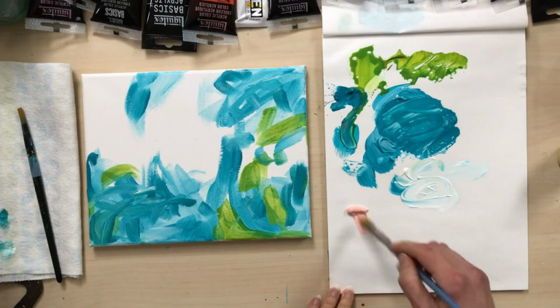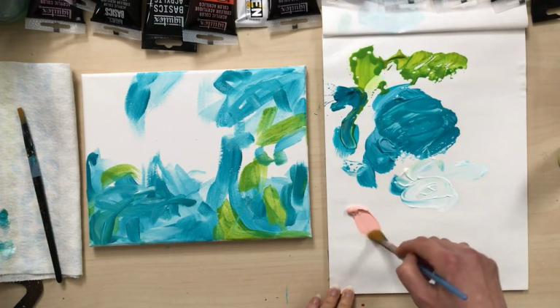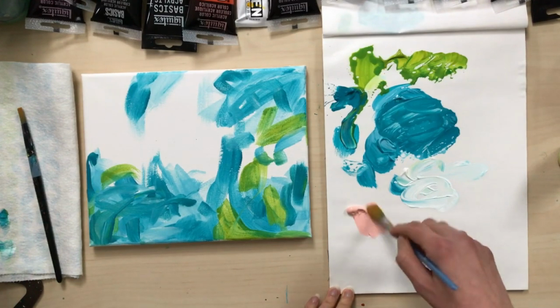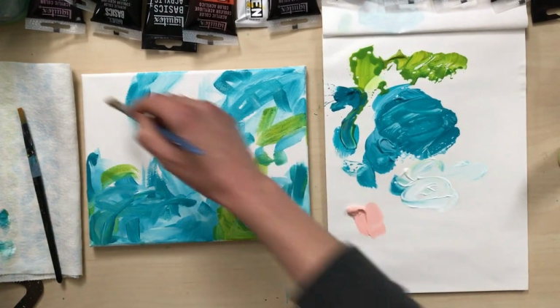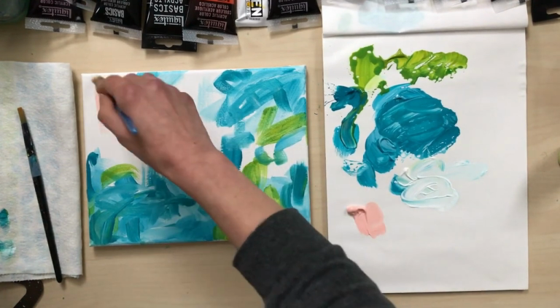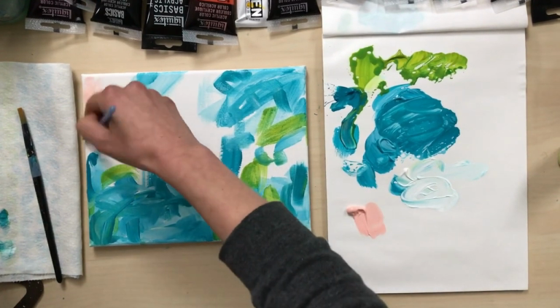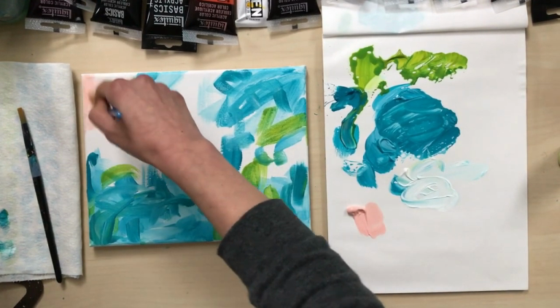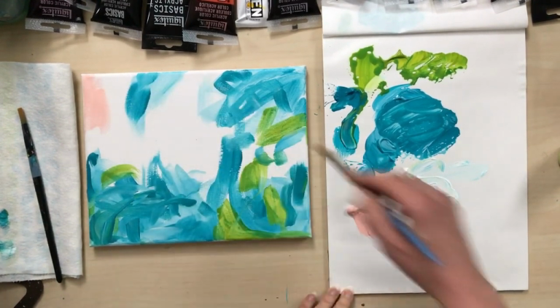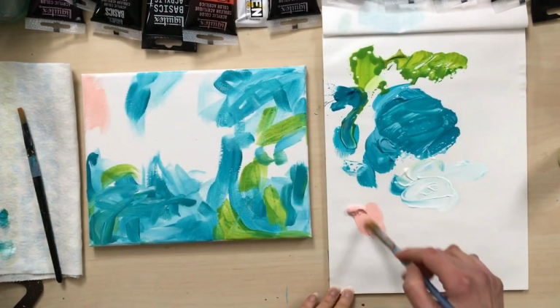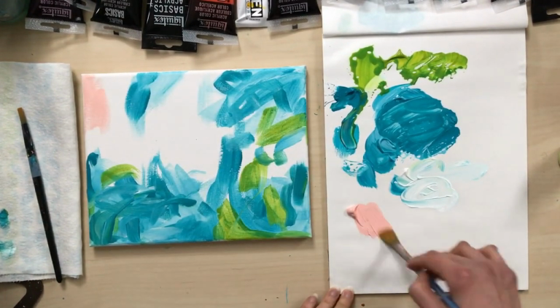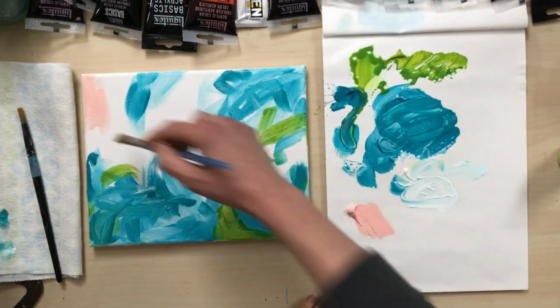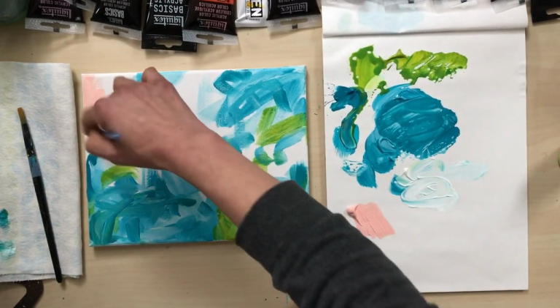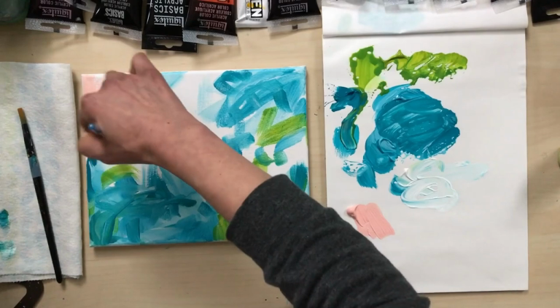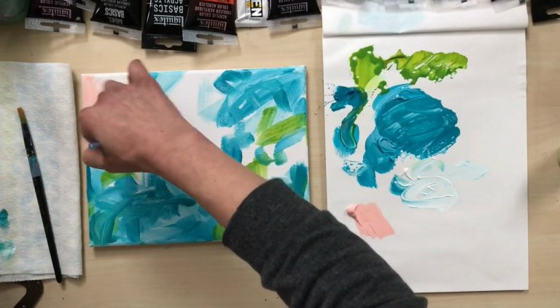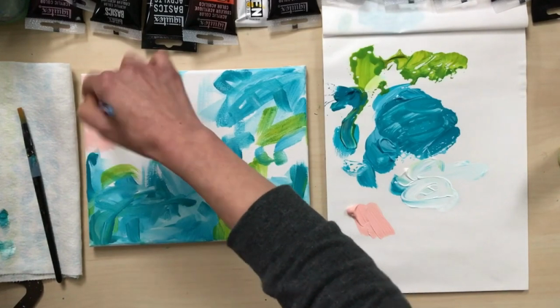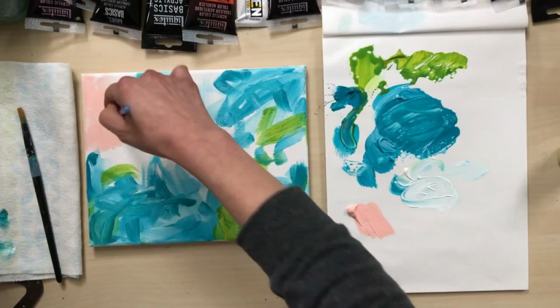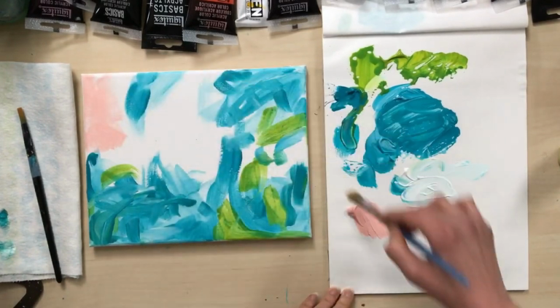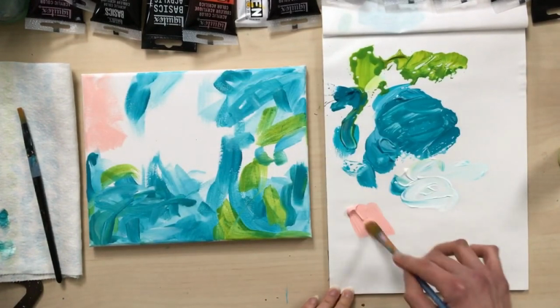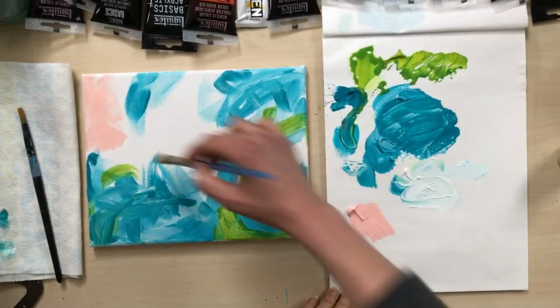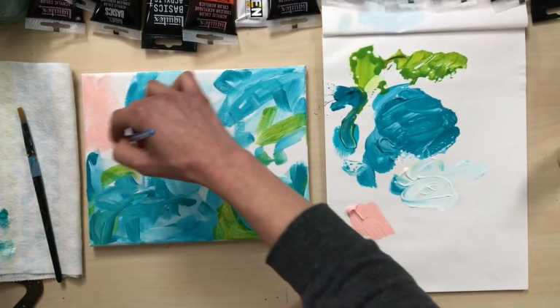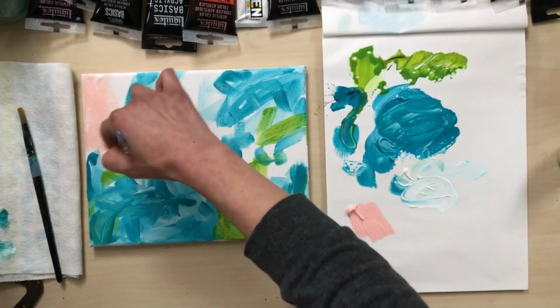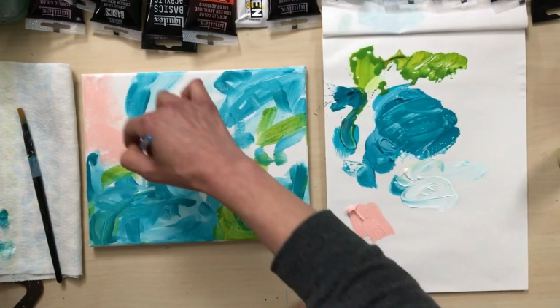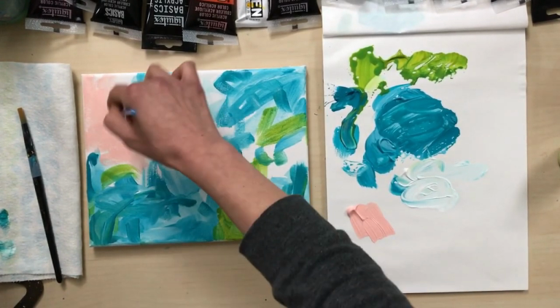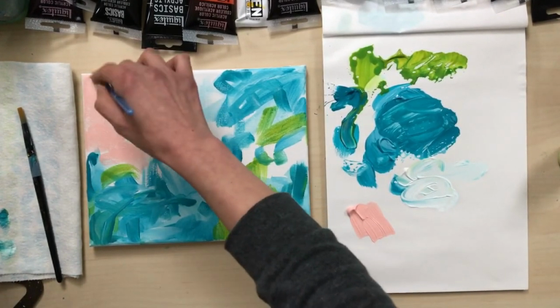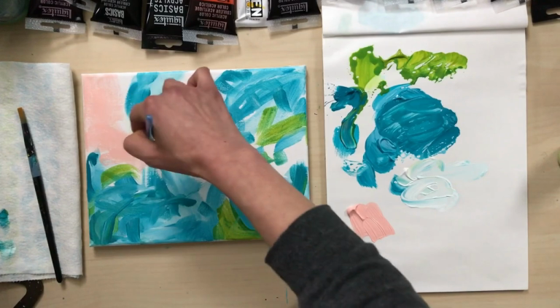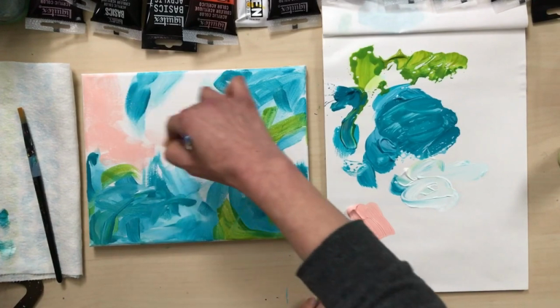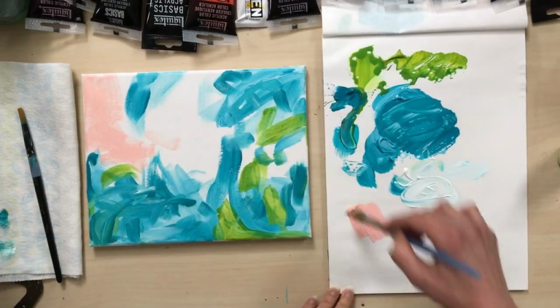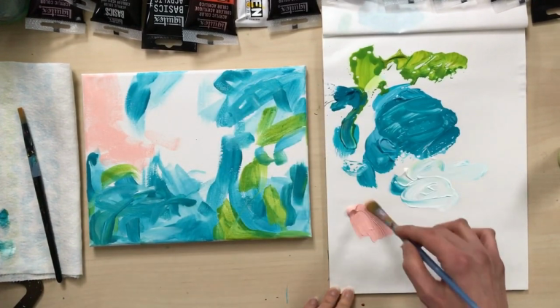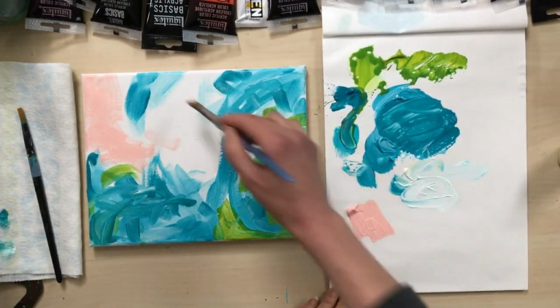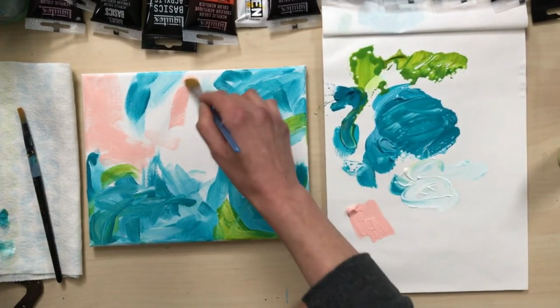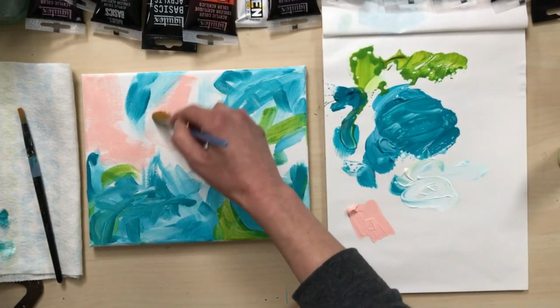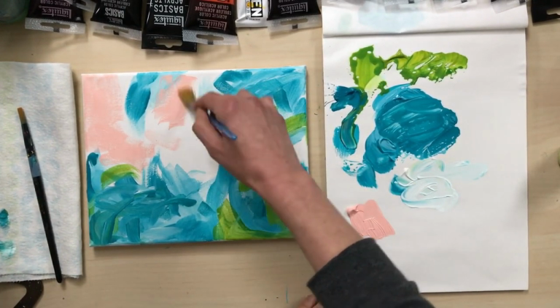Now I'm going to cover the rest of the white part of the canvas with some pink where I'm going to put my flowers. This is just my first layer so I'm not worried about being too exact.